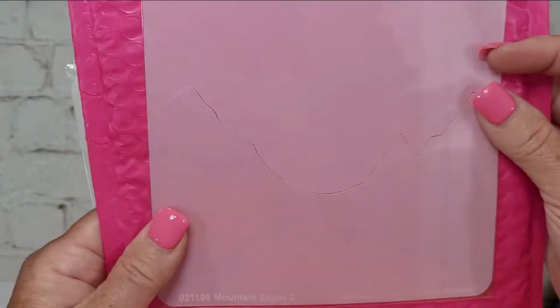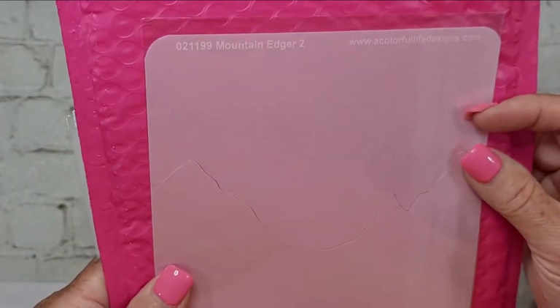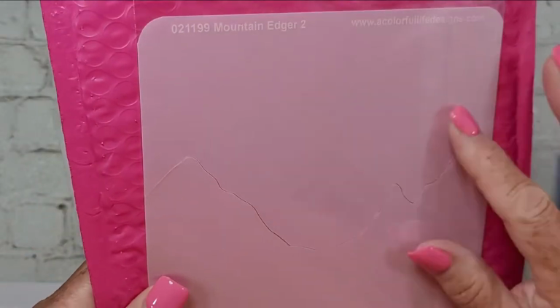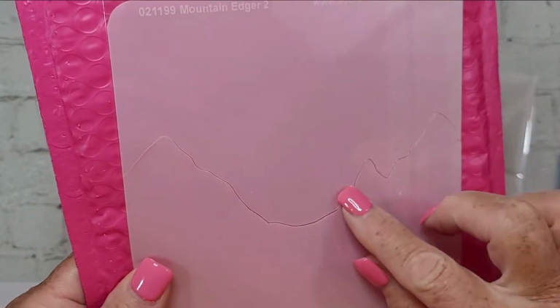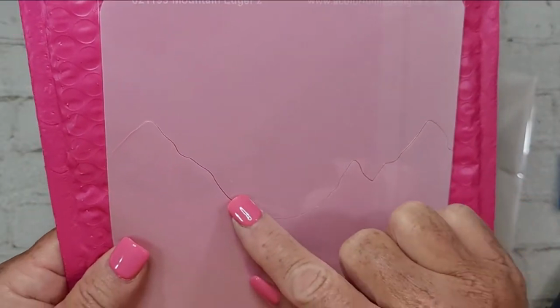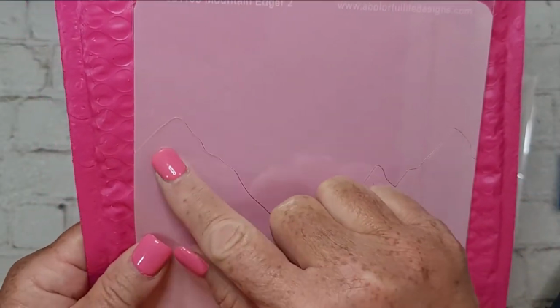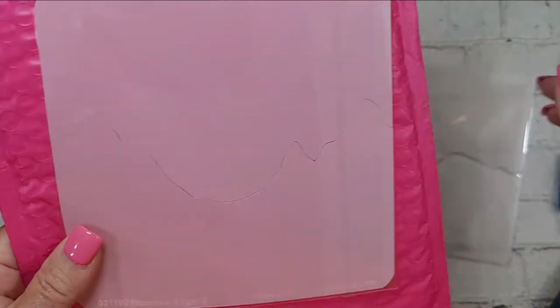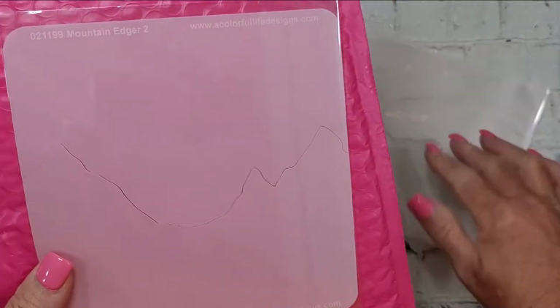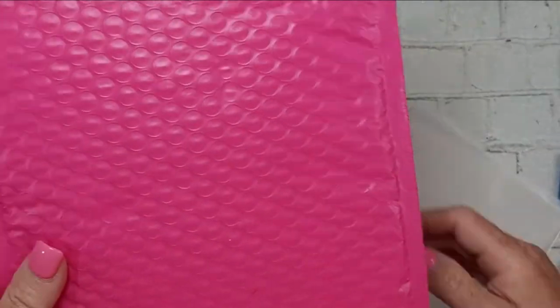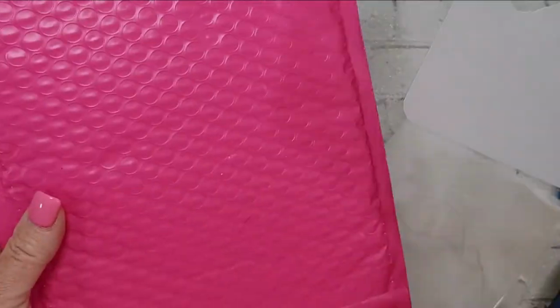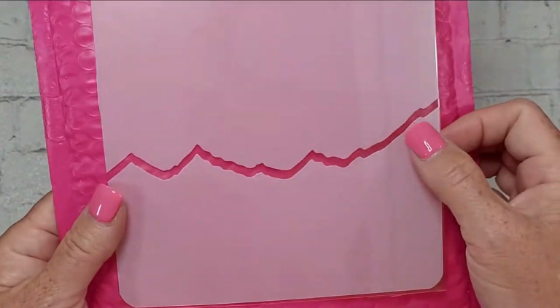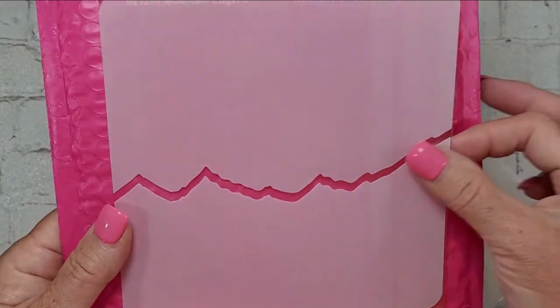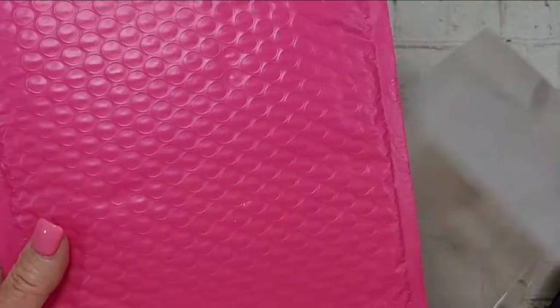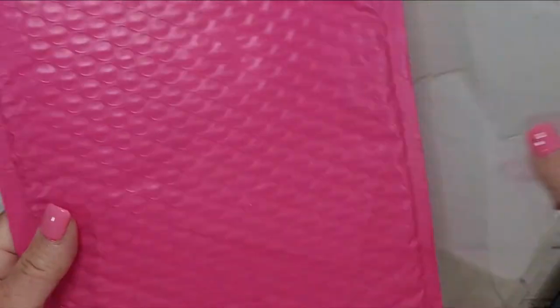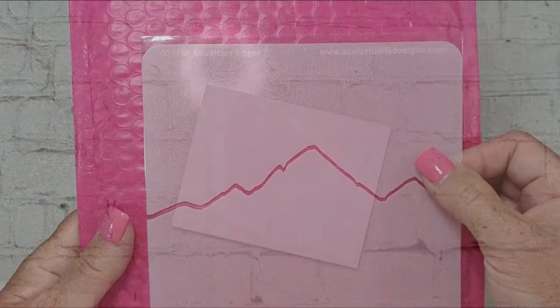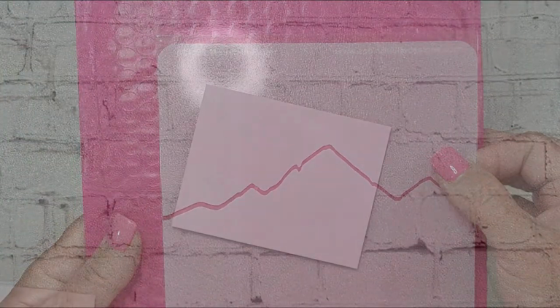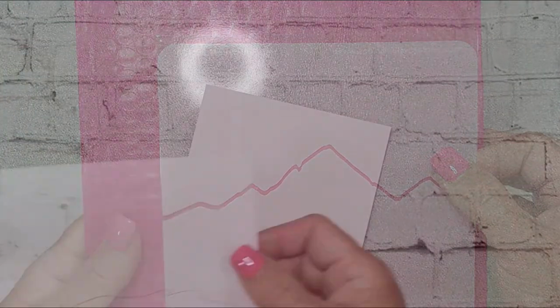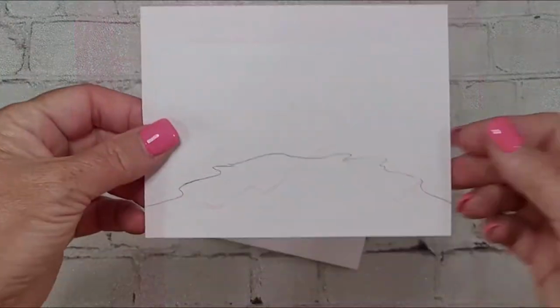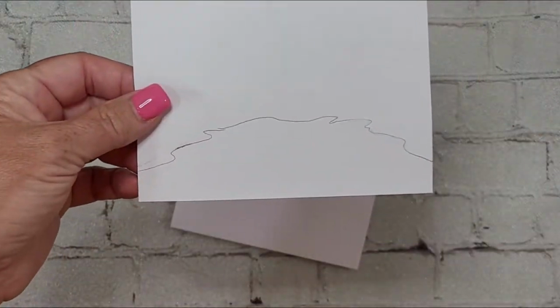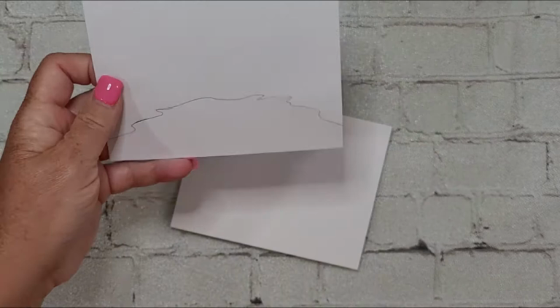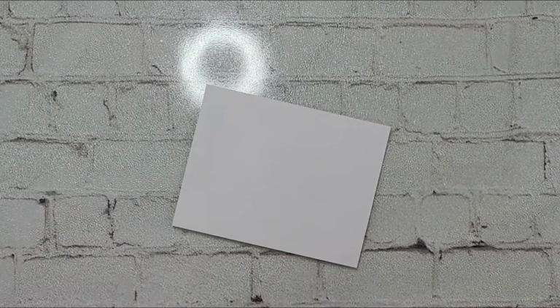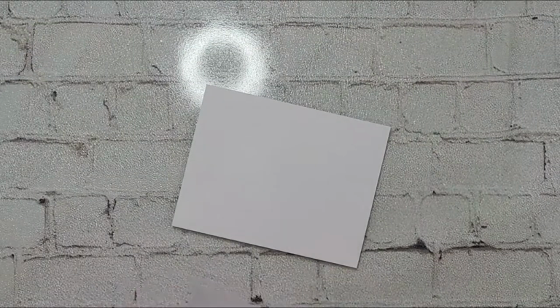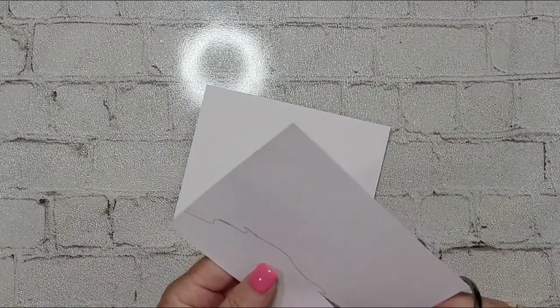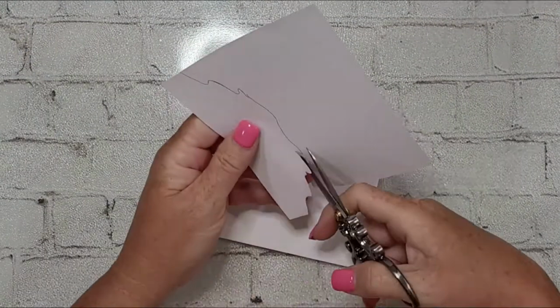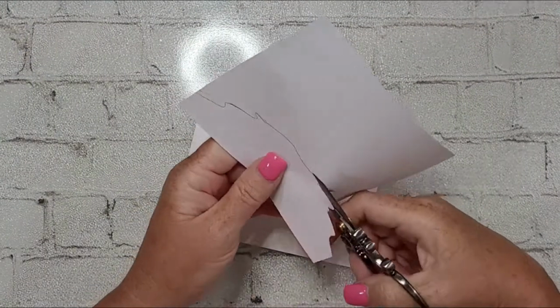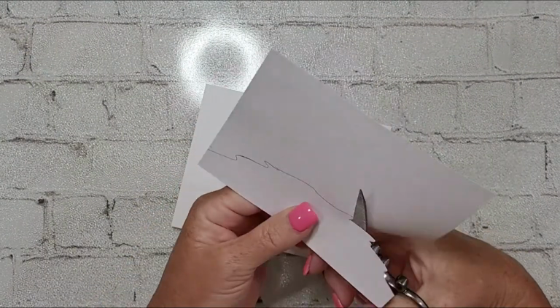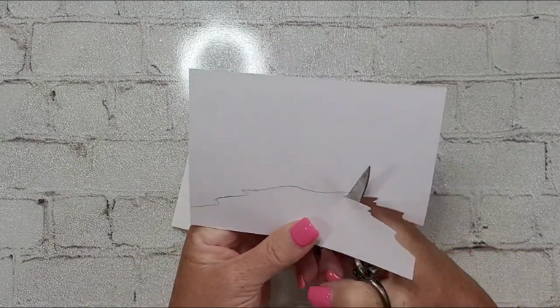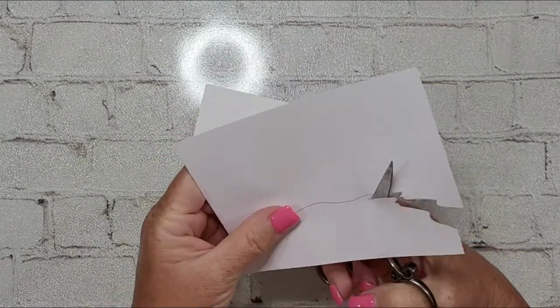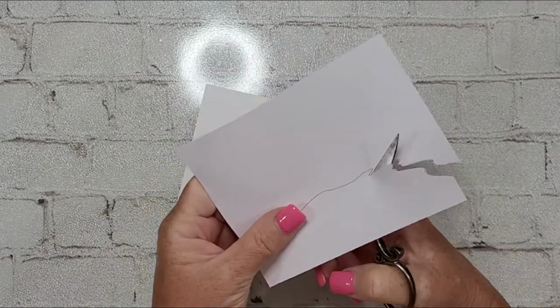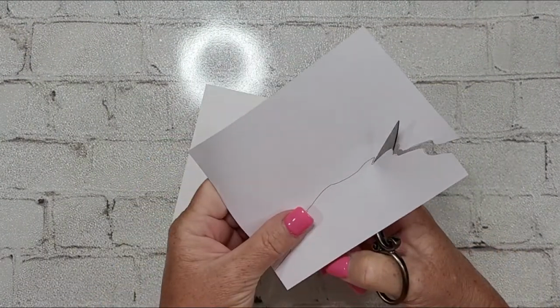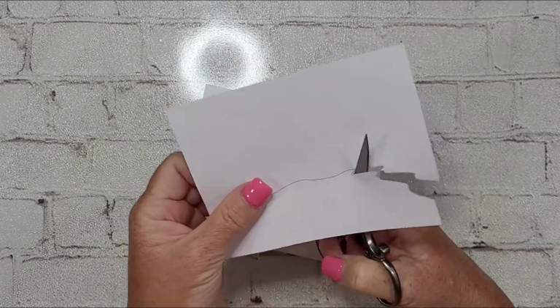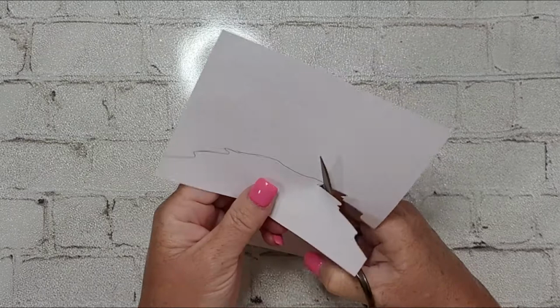These are the edger stencils — there's a stencil and a mask with each one. I believe there are five of the mountain edgers. I used four of them, and I start off by just kind of creating the water base.